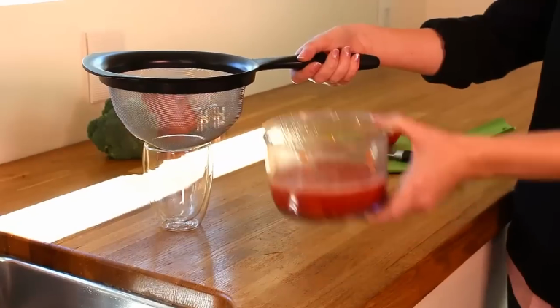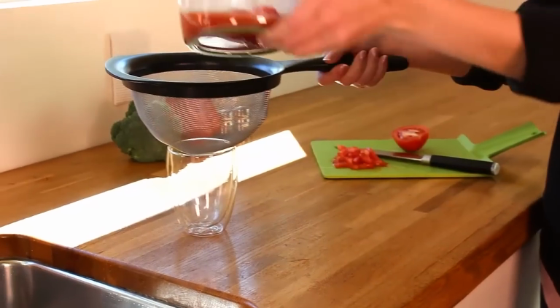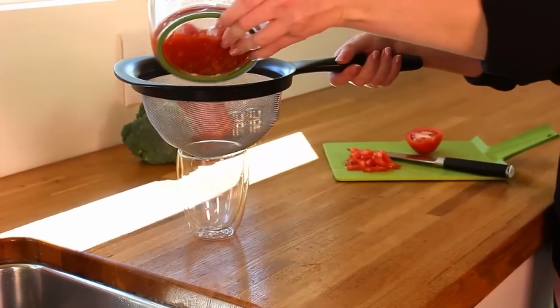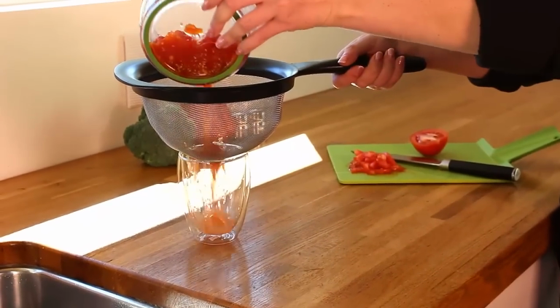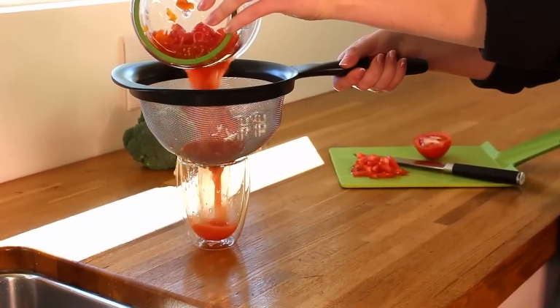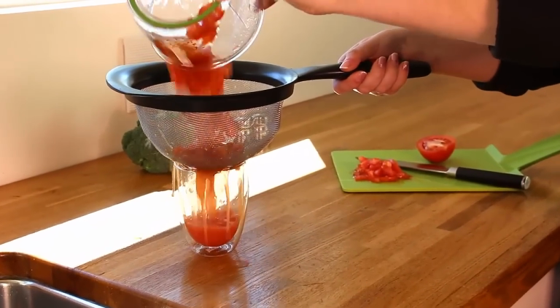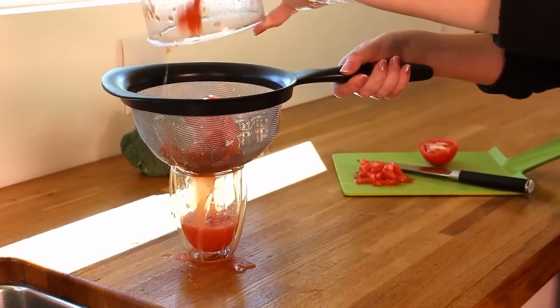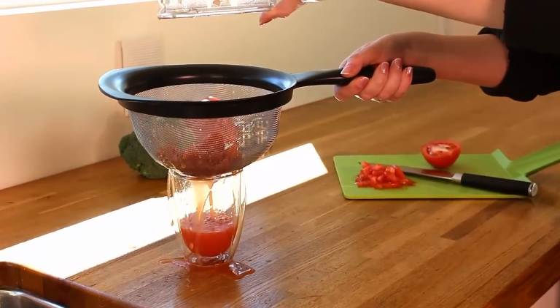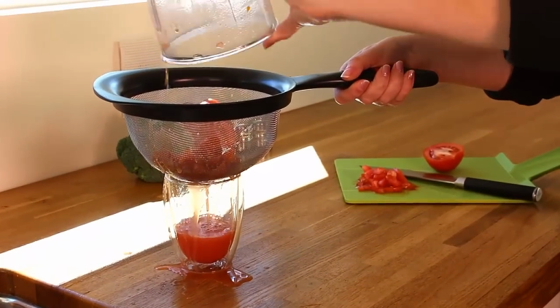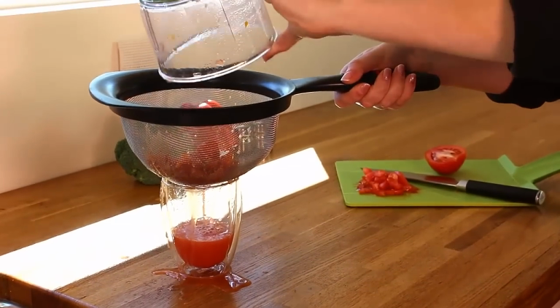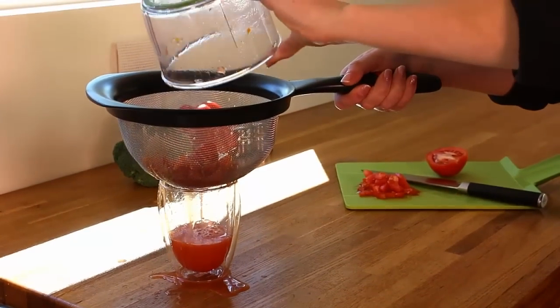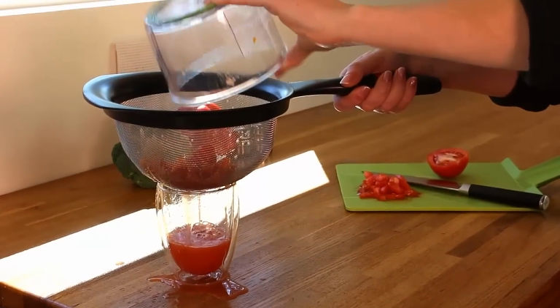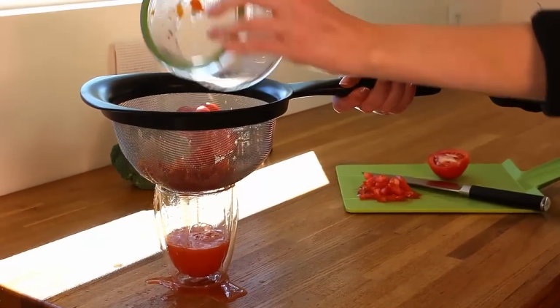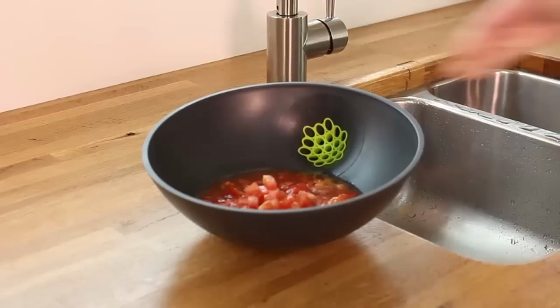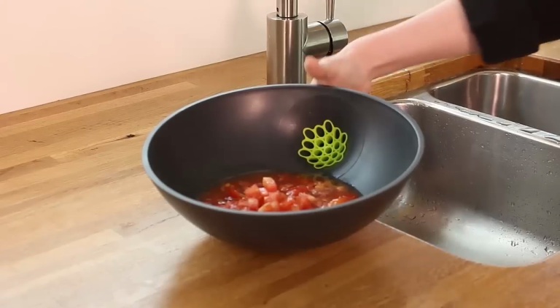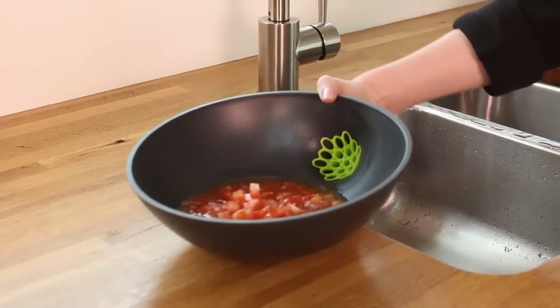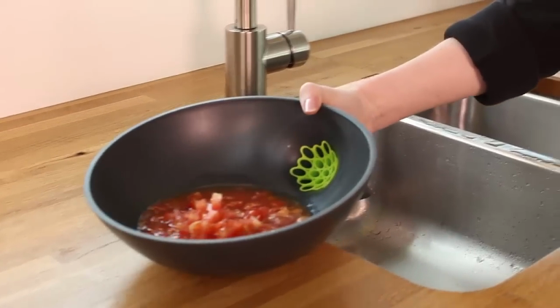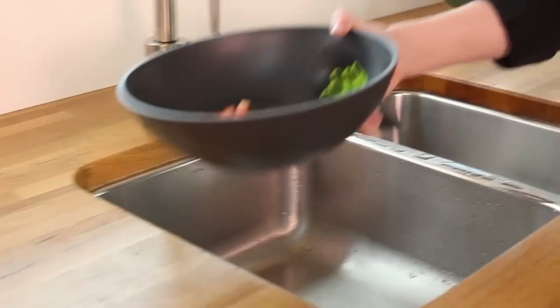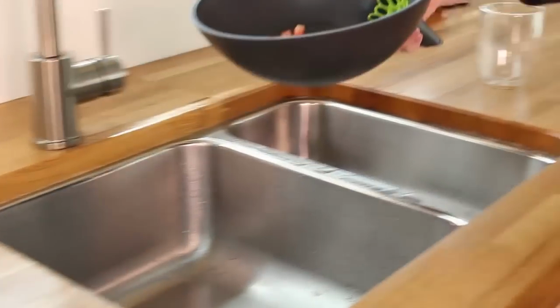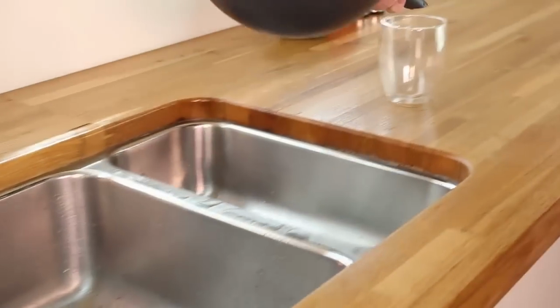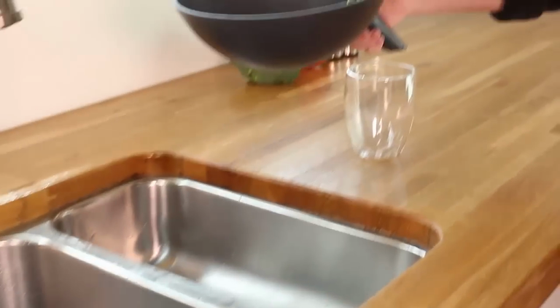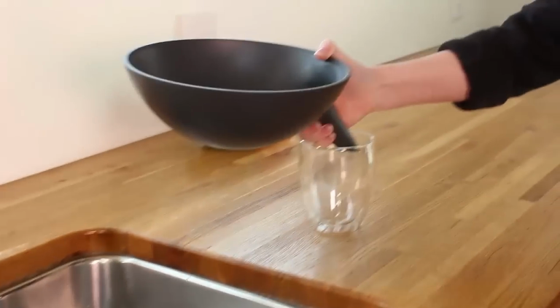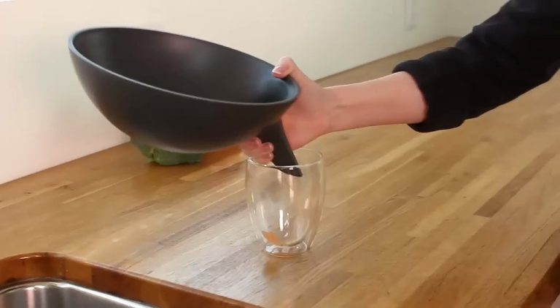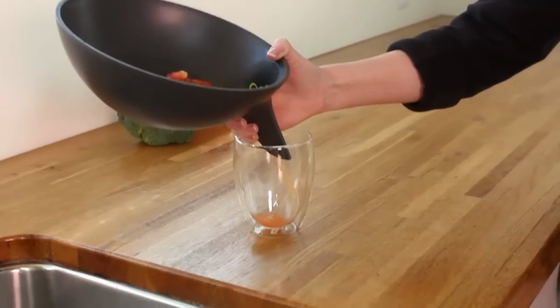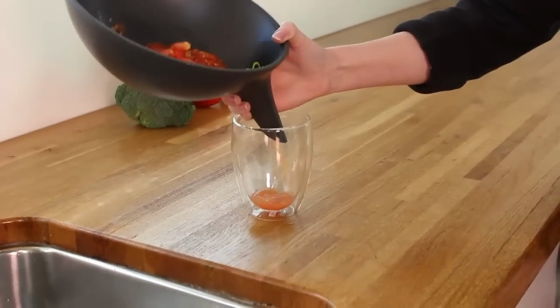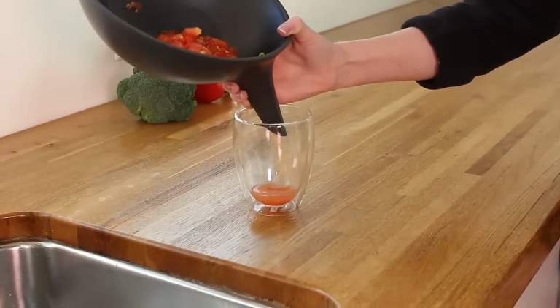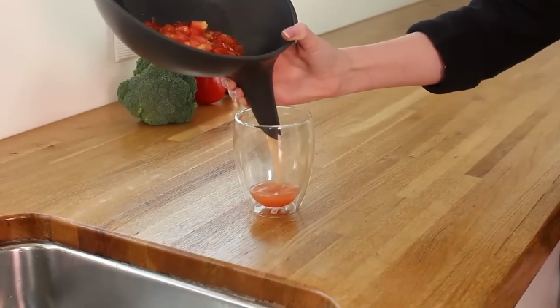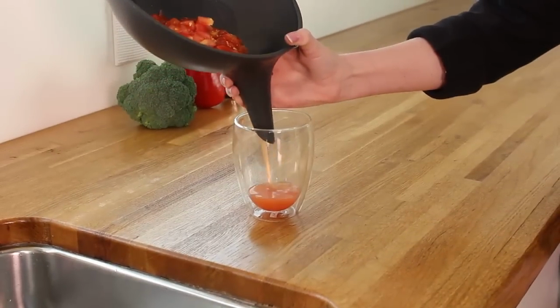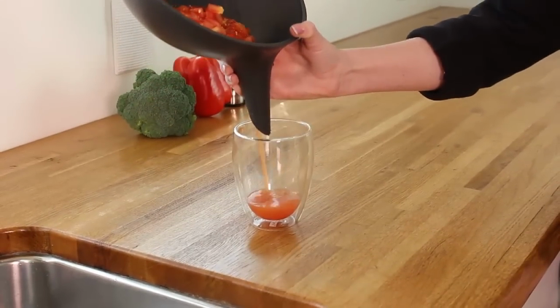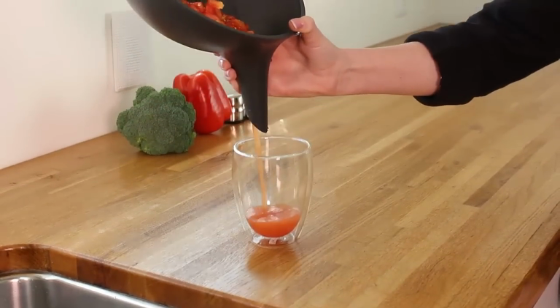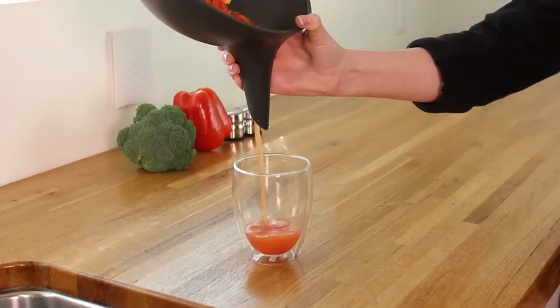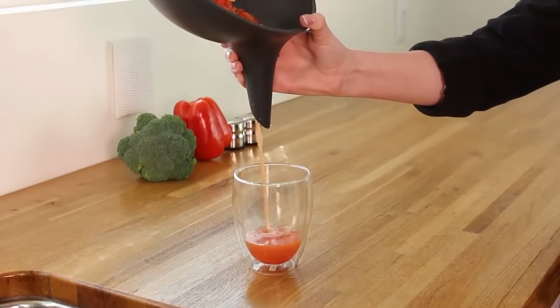Don't you hate it when you spill tomato juice everywhere when you're making salsa? We do too, and that's why we designed a beautiful funnel handle to hold the strainer comfortably and direct the juice into a small glass to use it later.